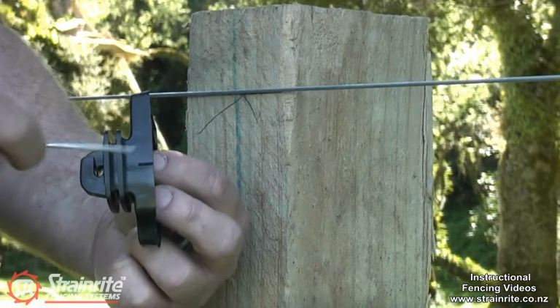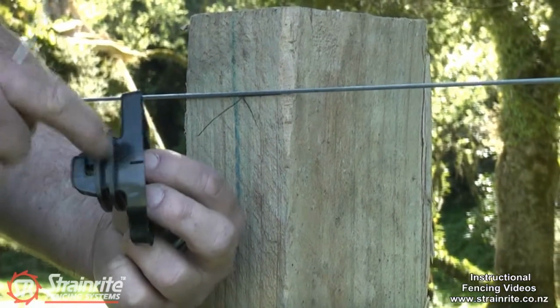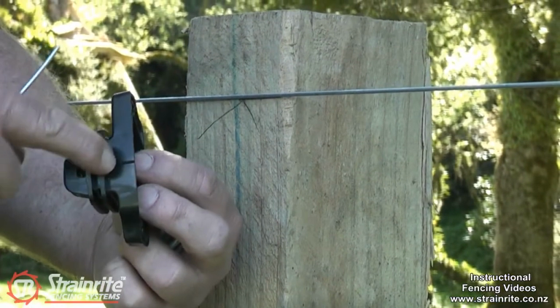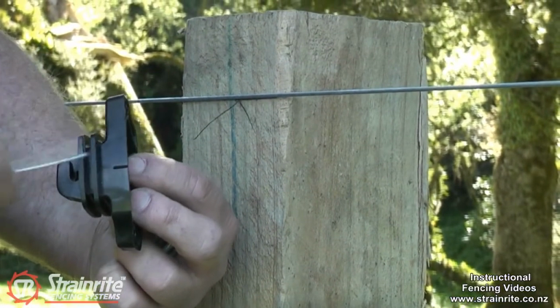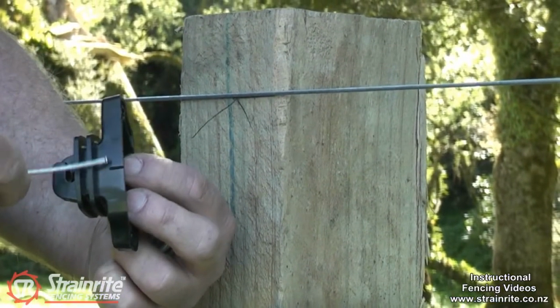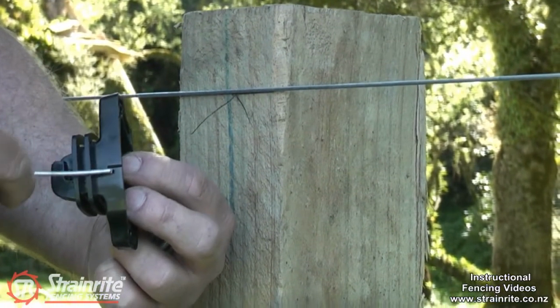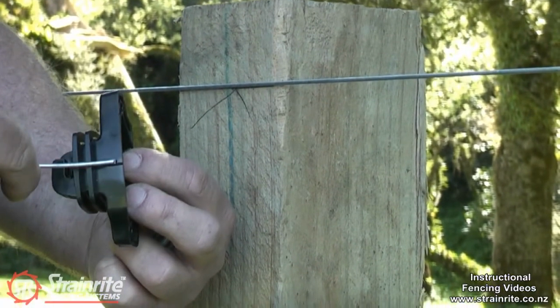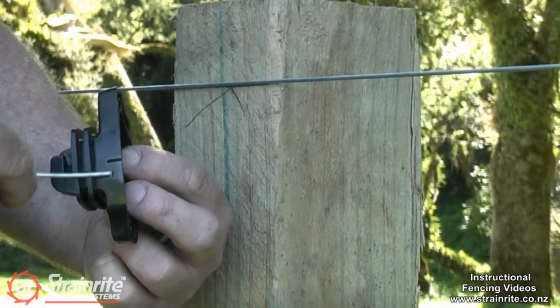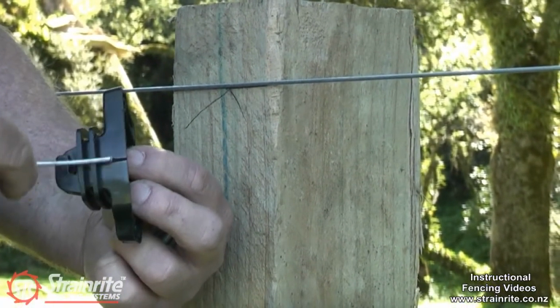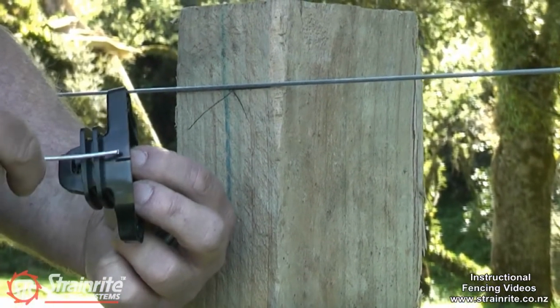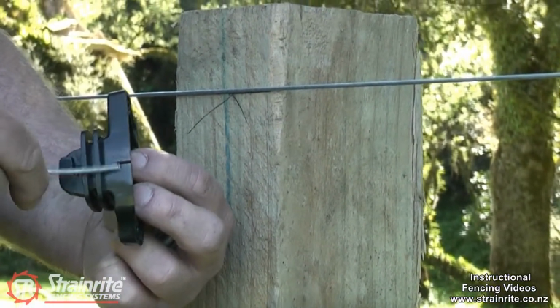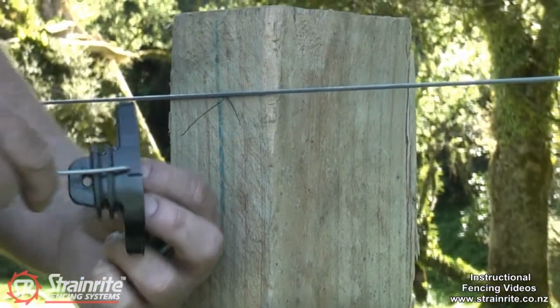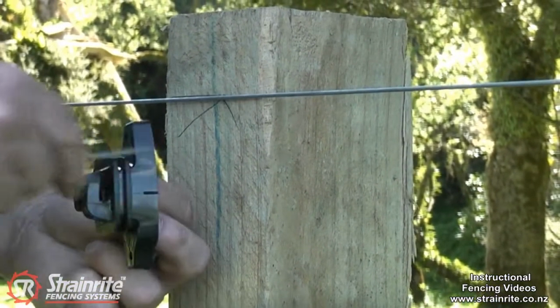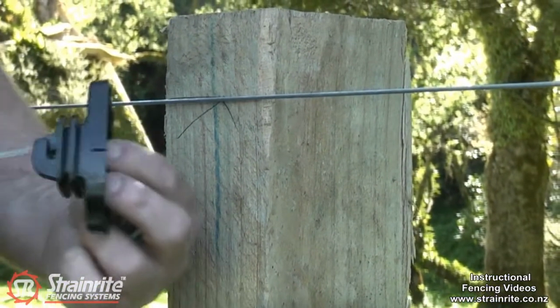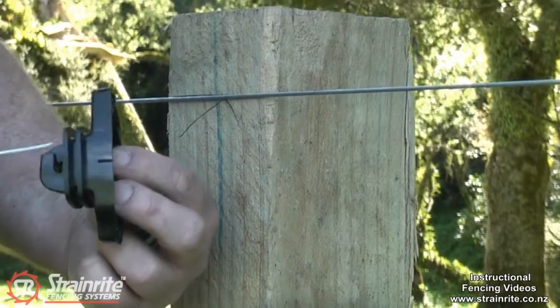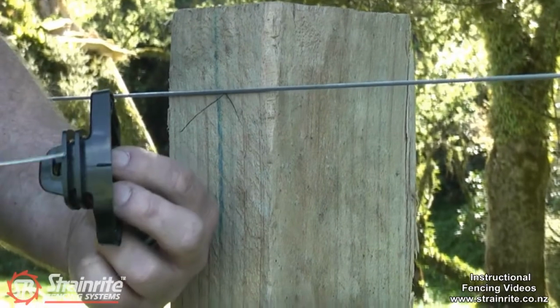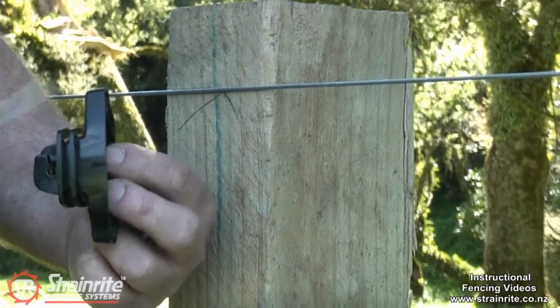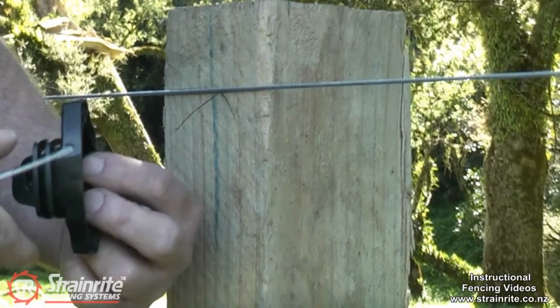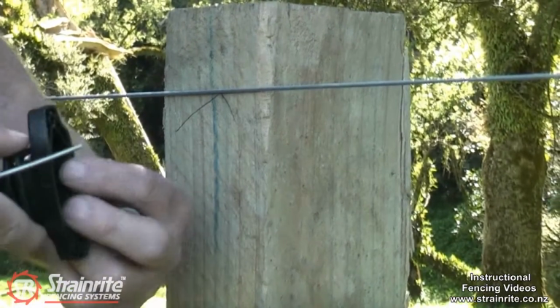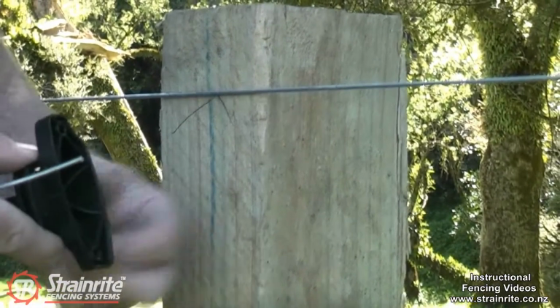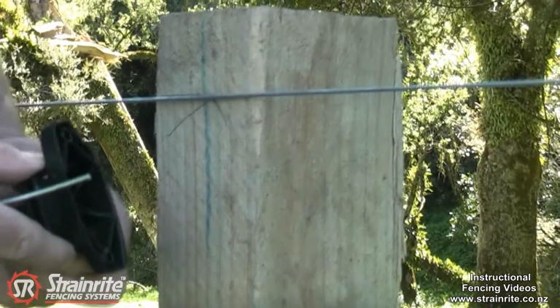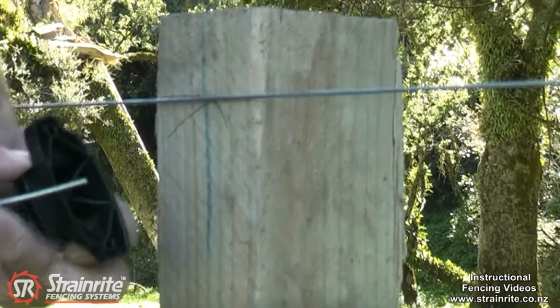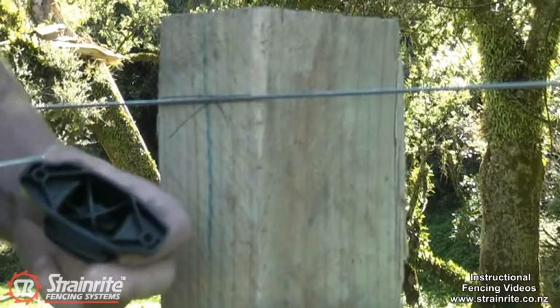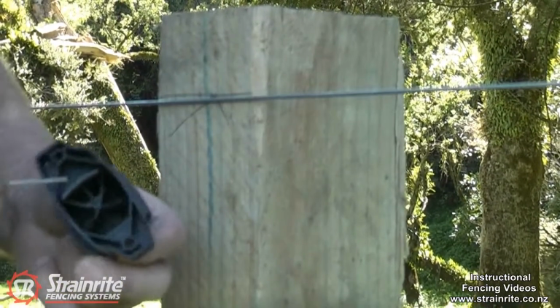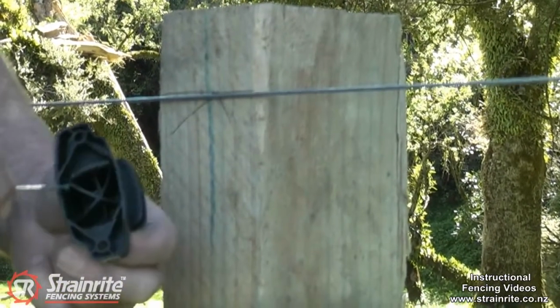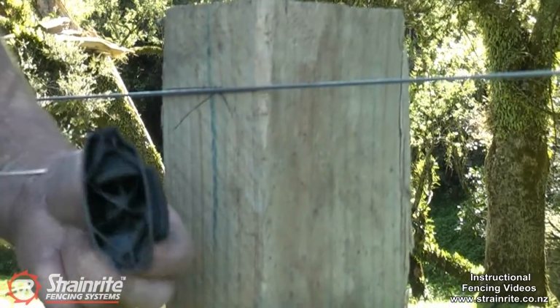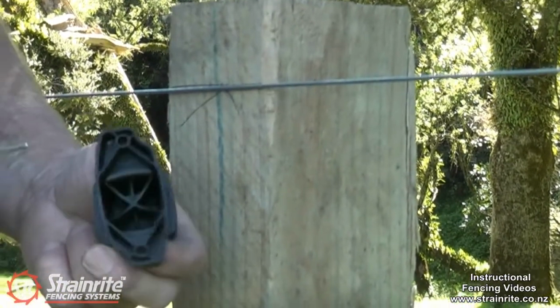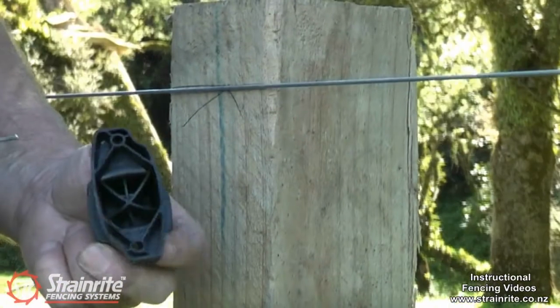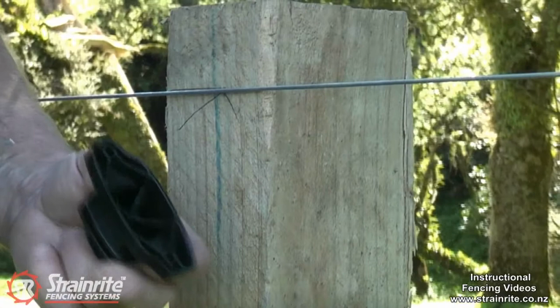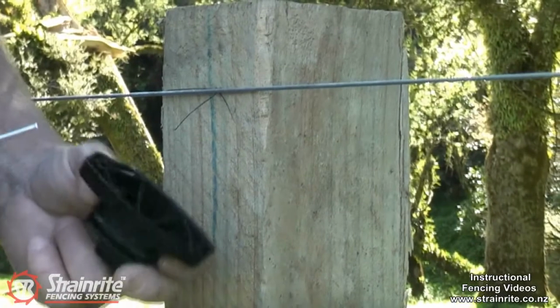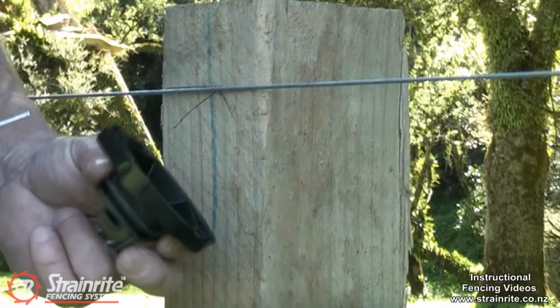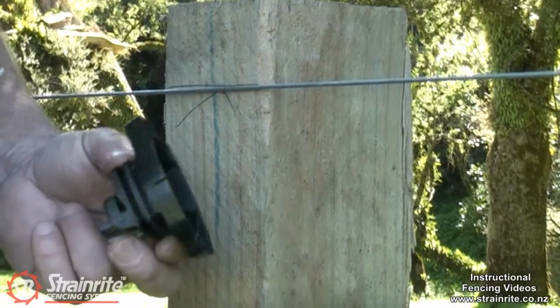It's got a protruding centre mark which makes it easy to line up on the post. And it's got structural webbing in the back that adds strength to it, so it's a good strong insulator.